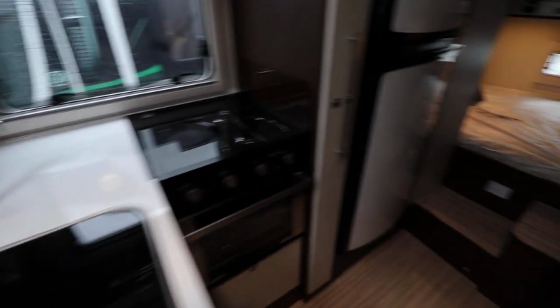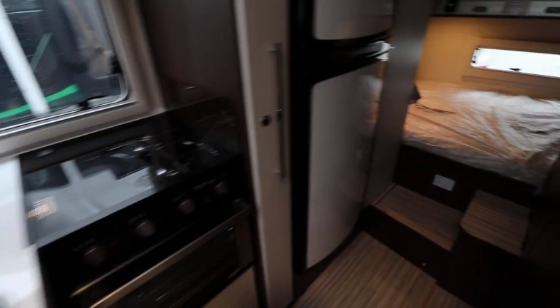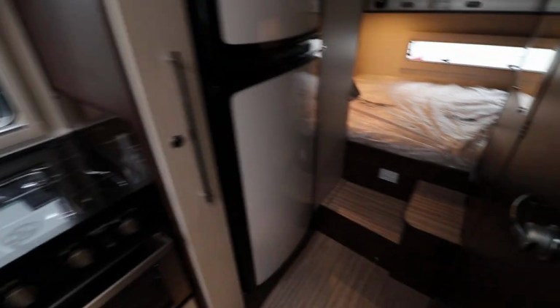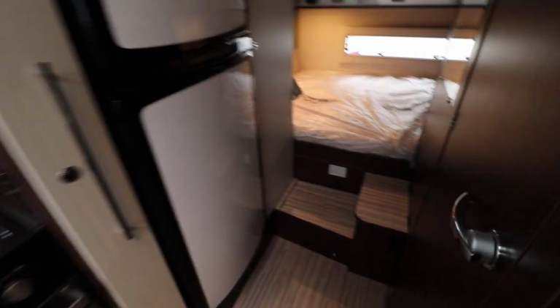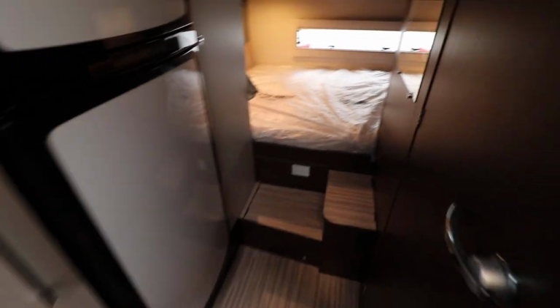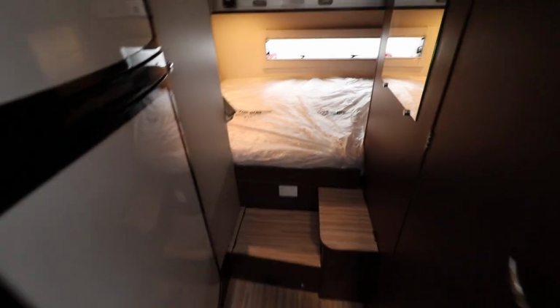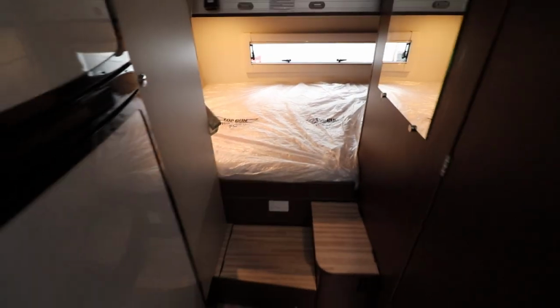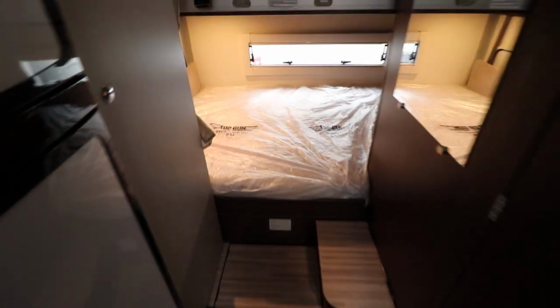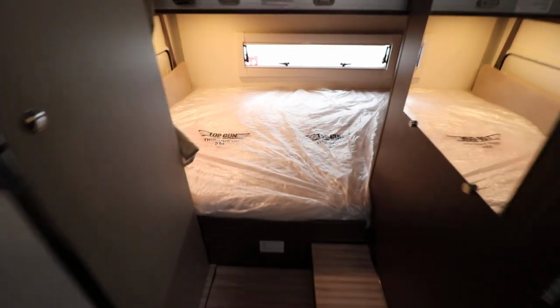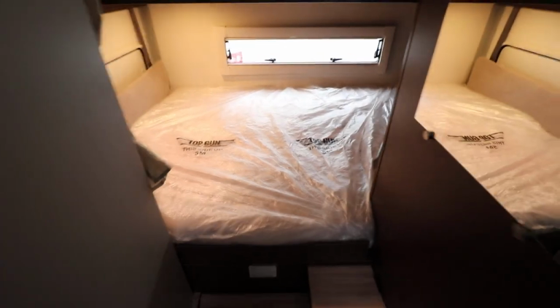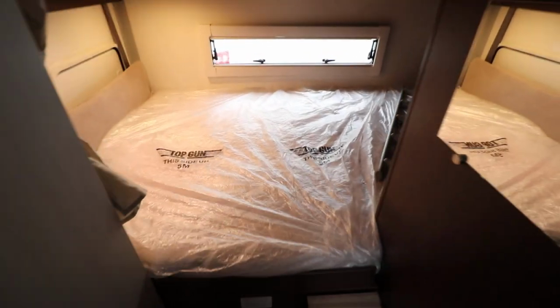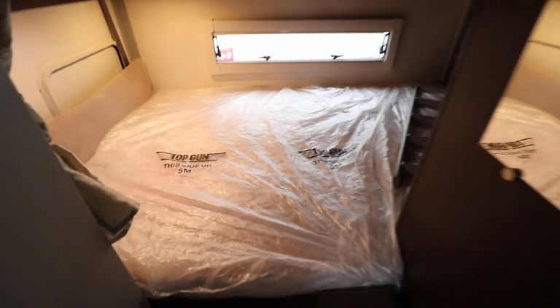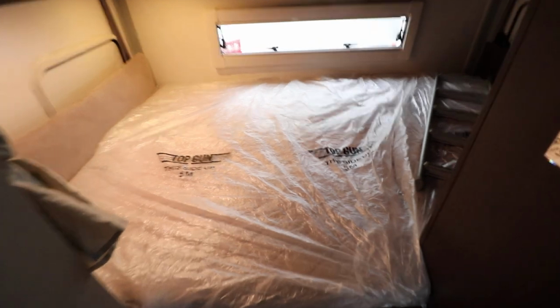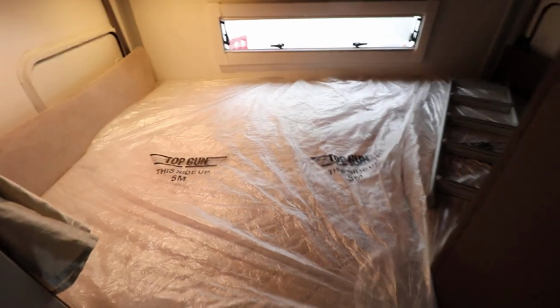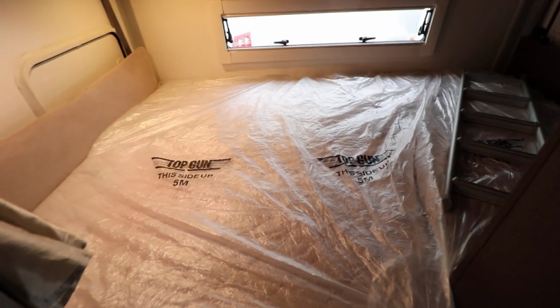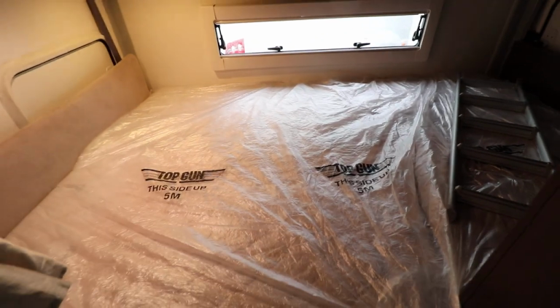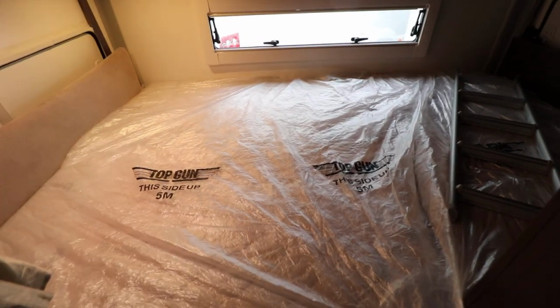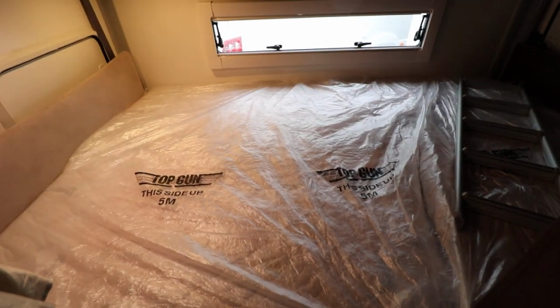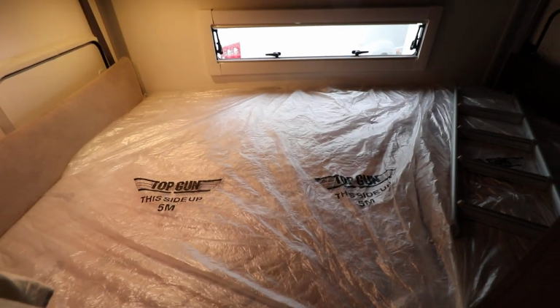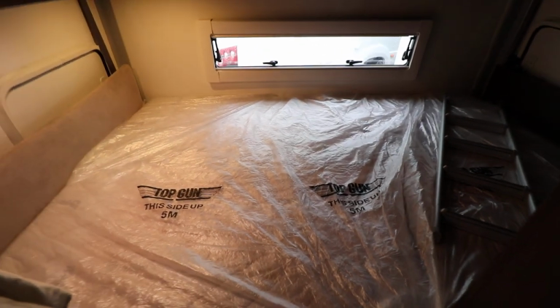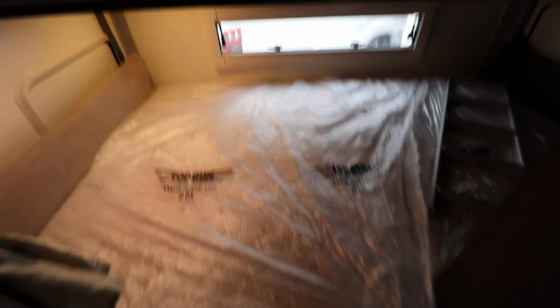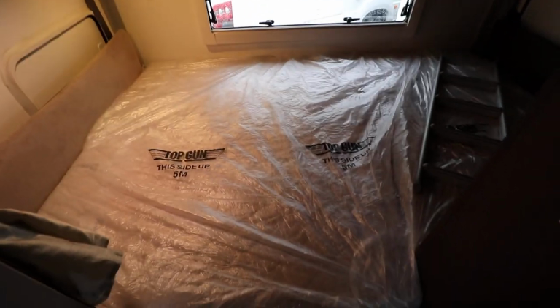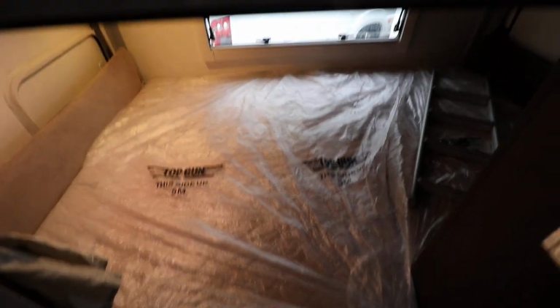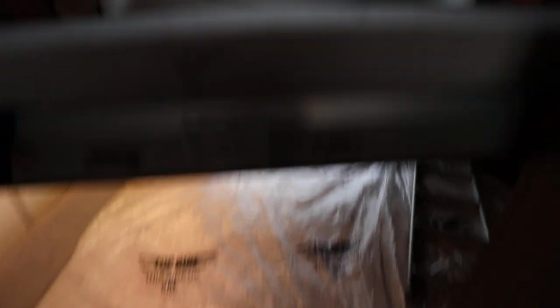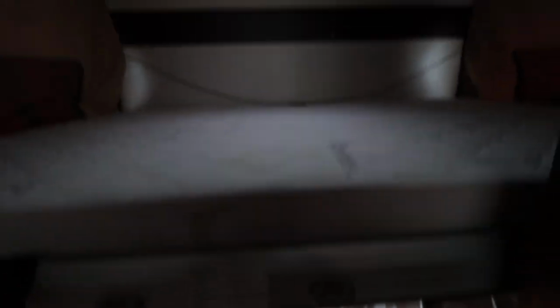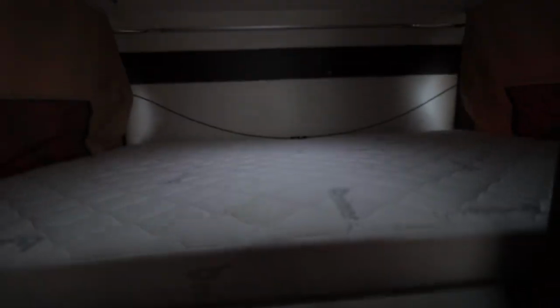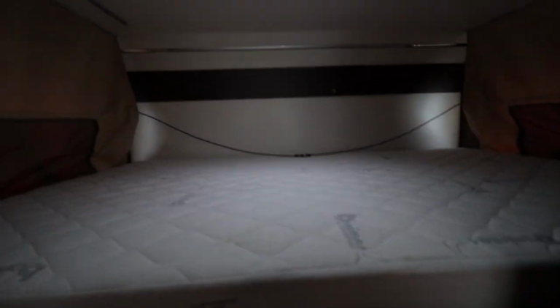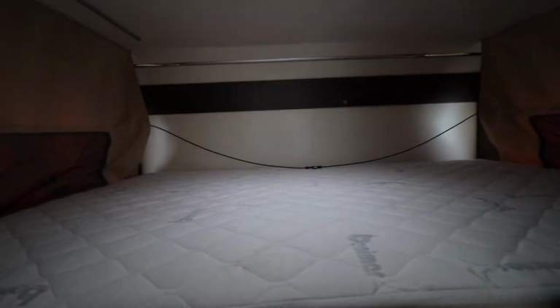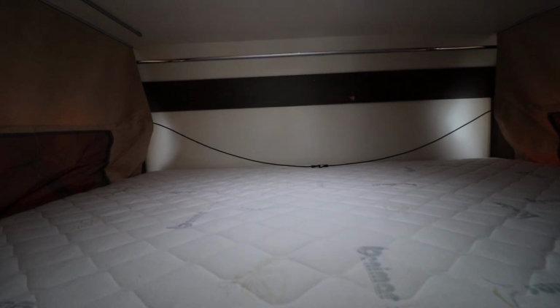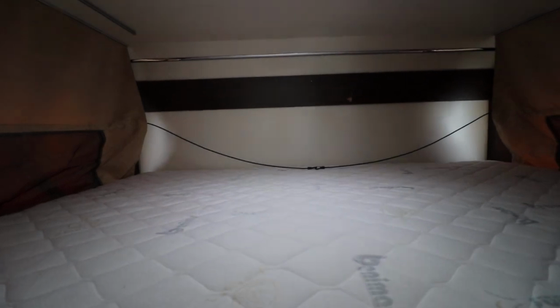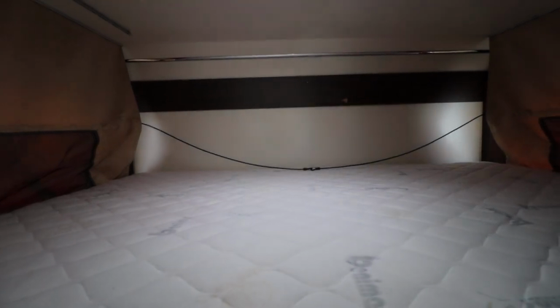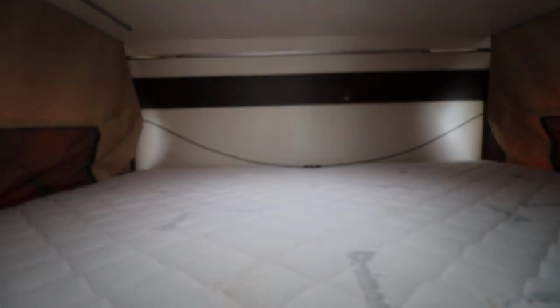At the back we've got a unique layout — we've got two double beds one on top of each other like bunk beds, so there's the bottom one and then you've also got one at the top there as well.